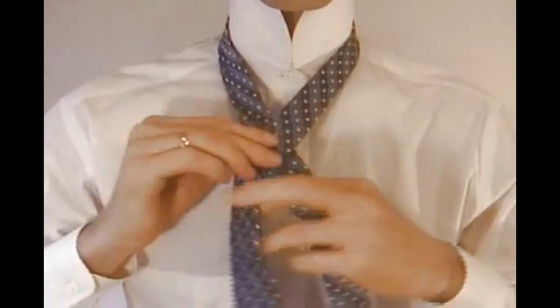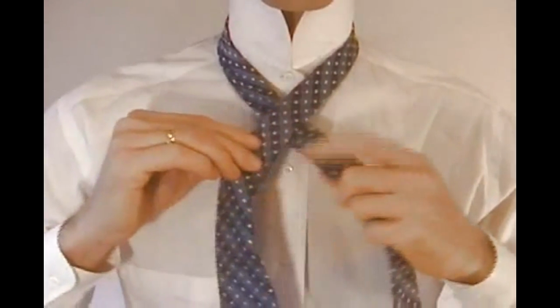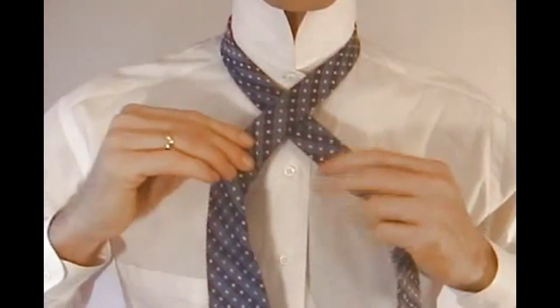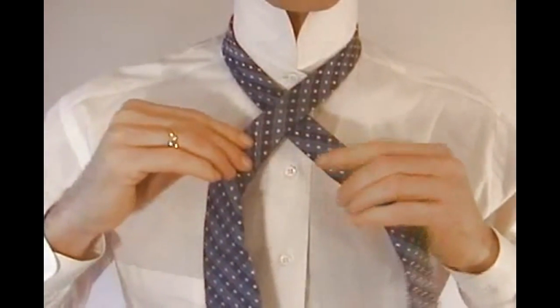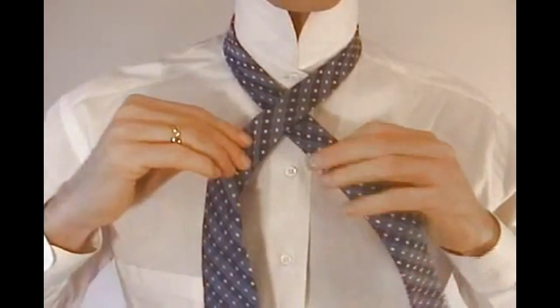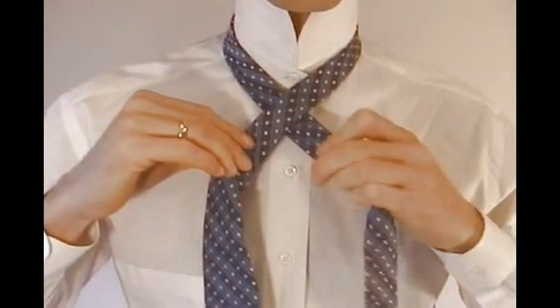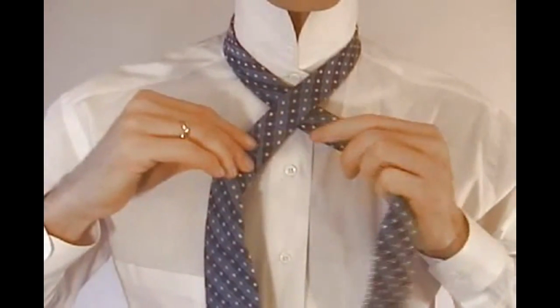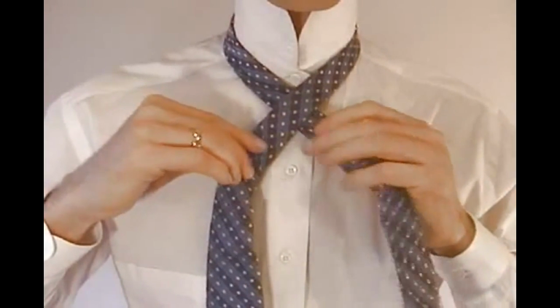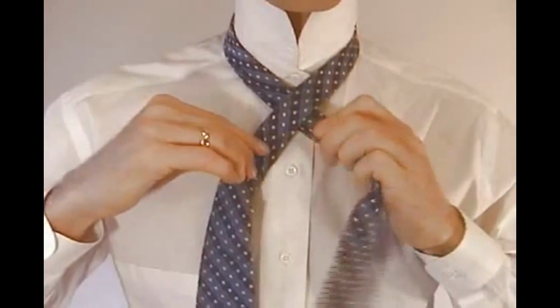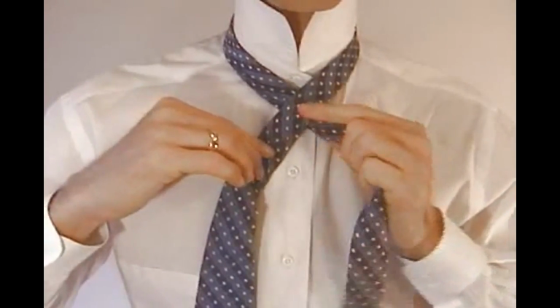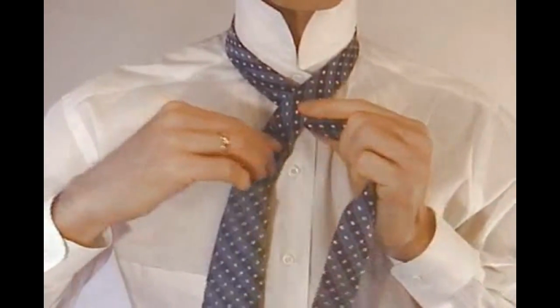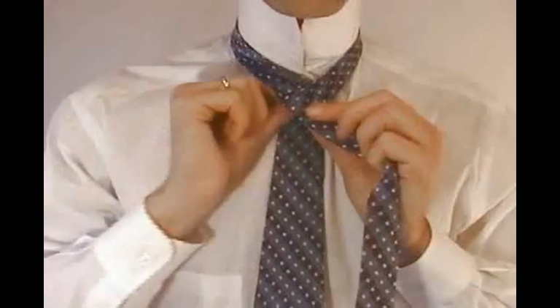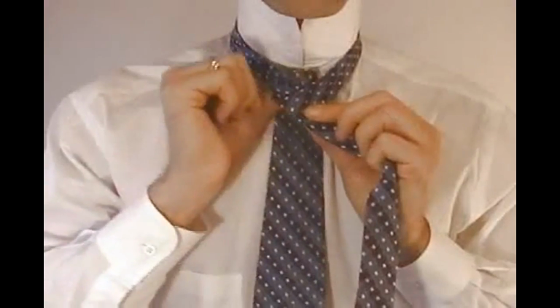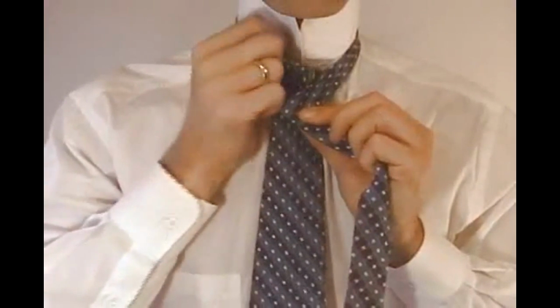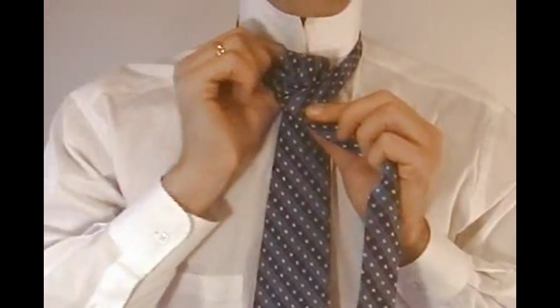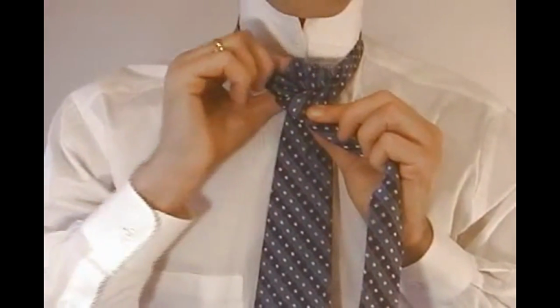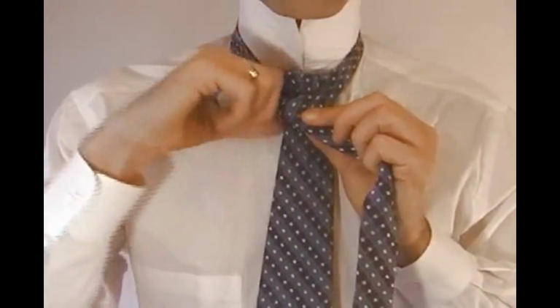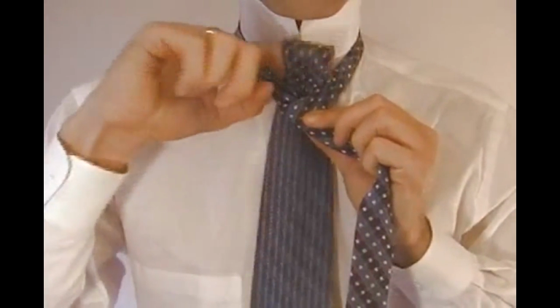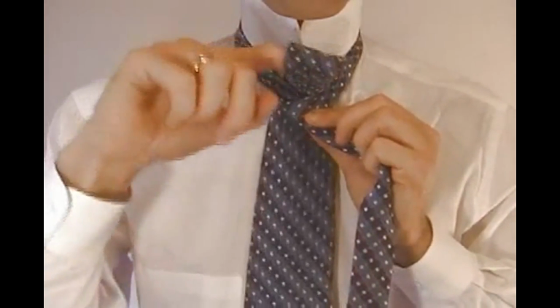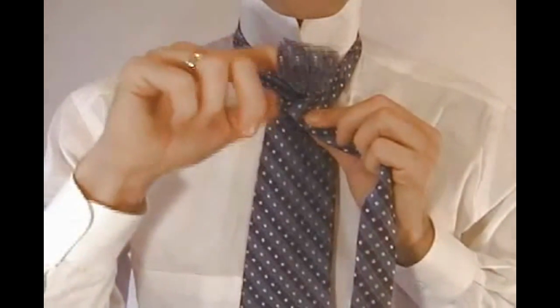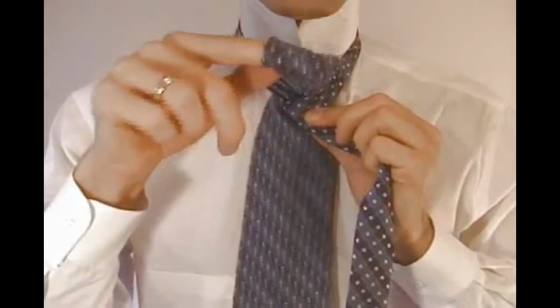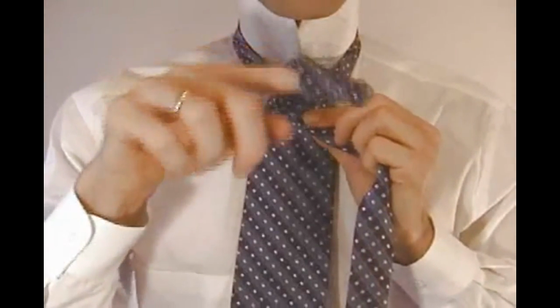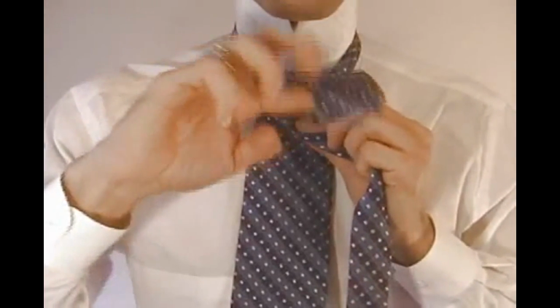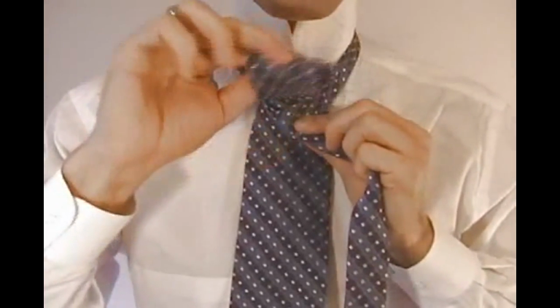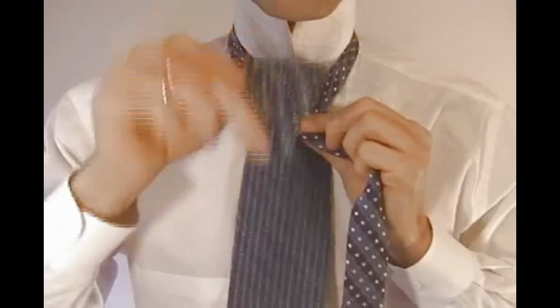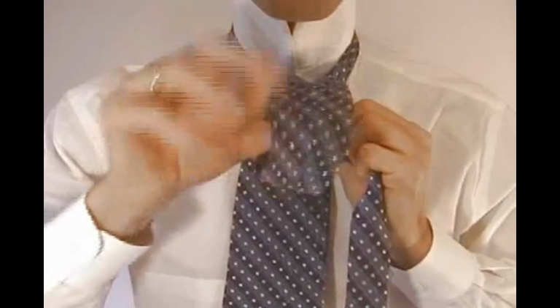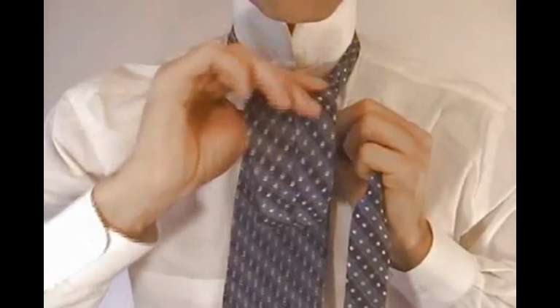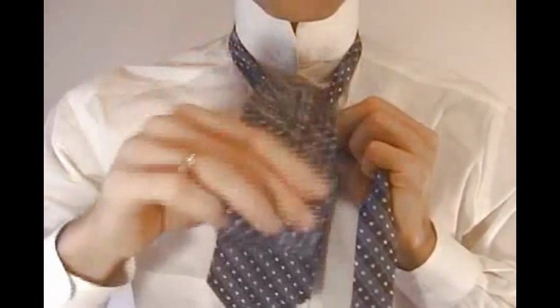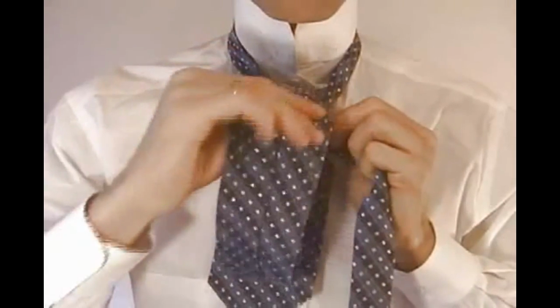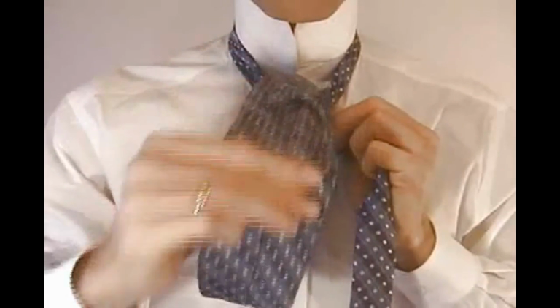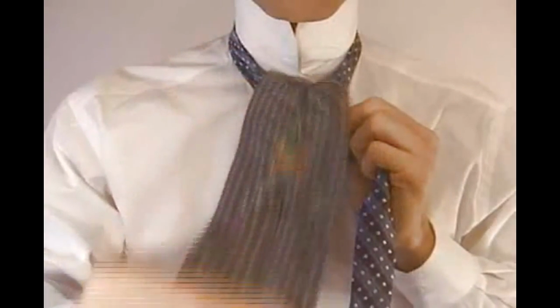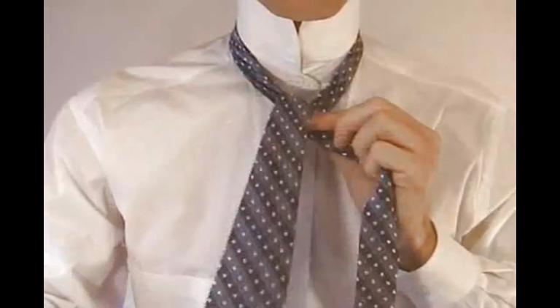Take the wide end up through the loop around your neck, behind the narrow end of the tie. Once you pull this through, you want to end up on the left side of the tie.